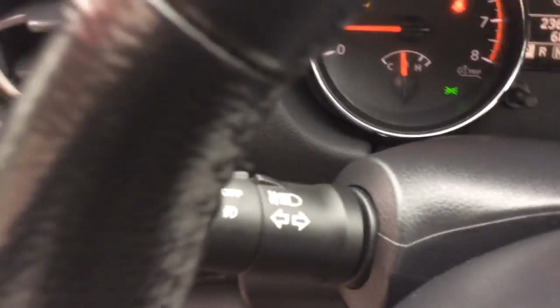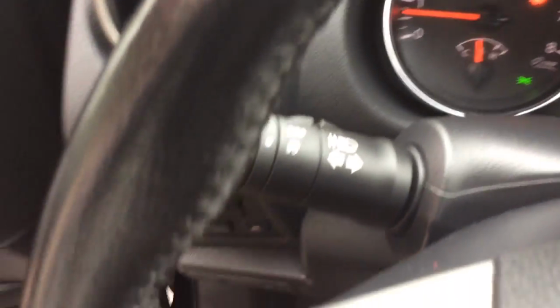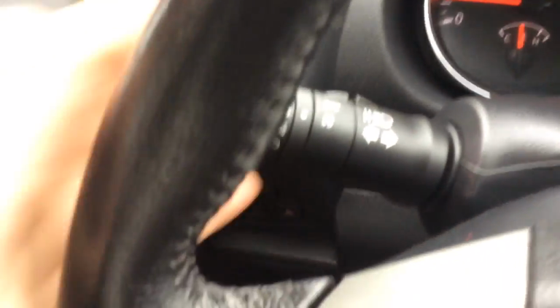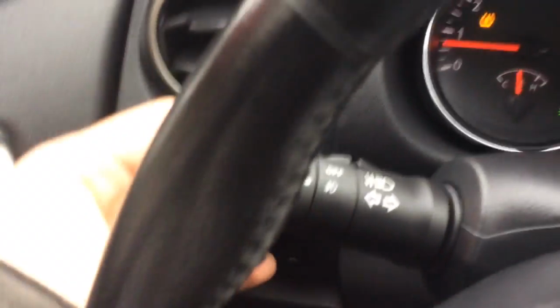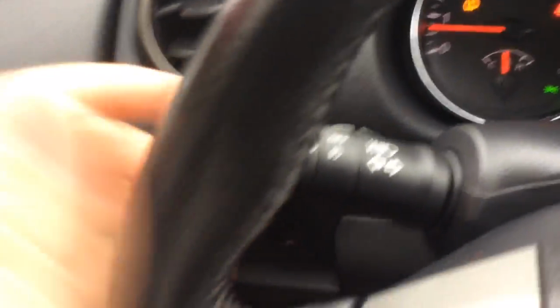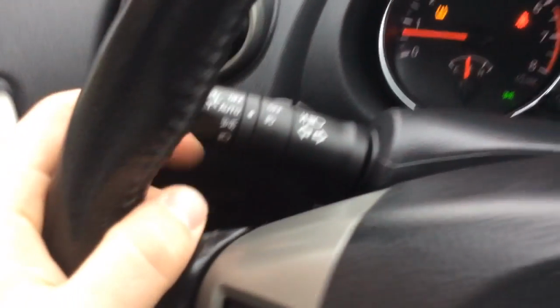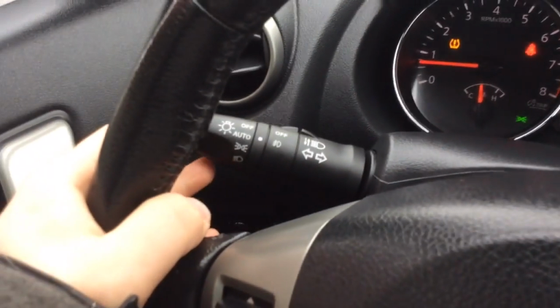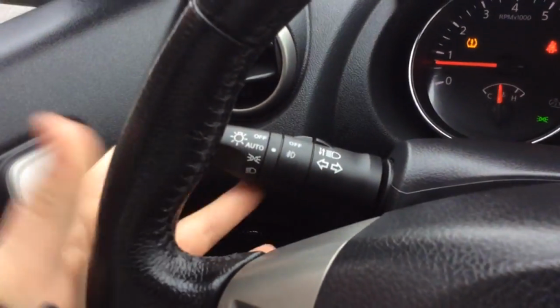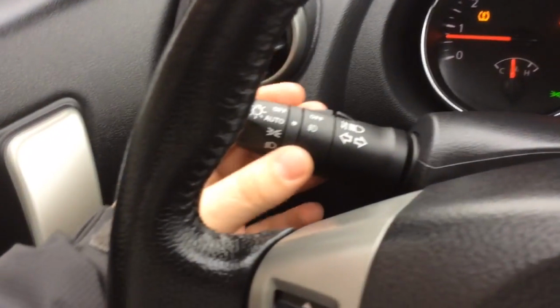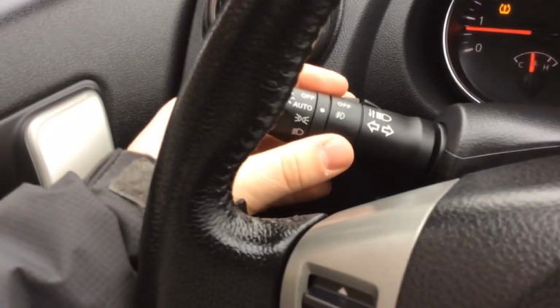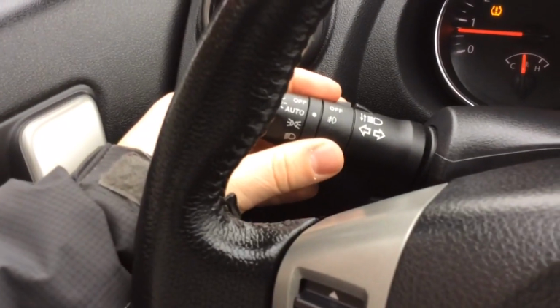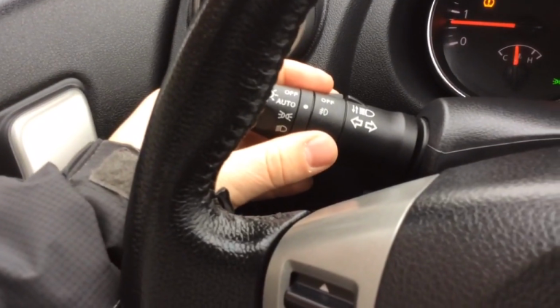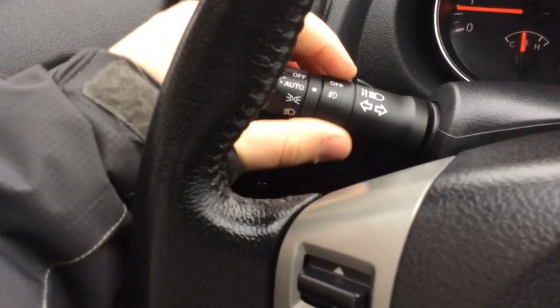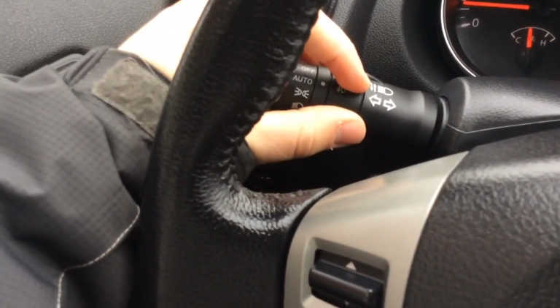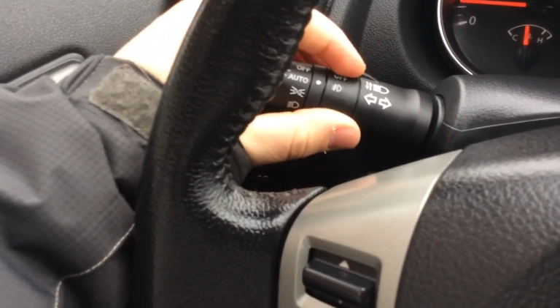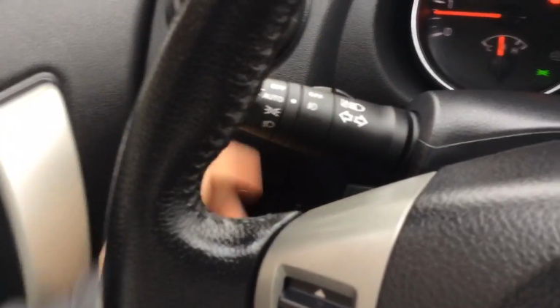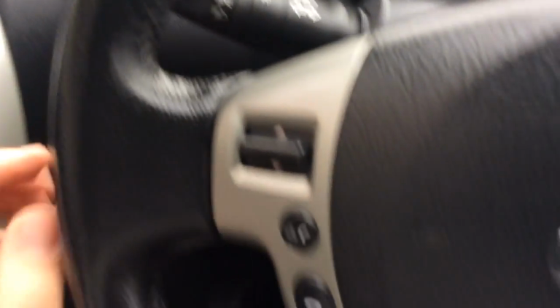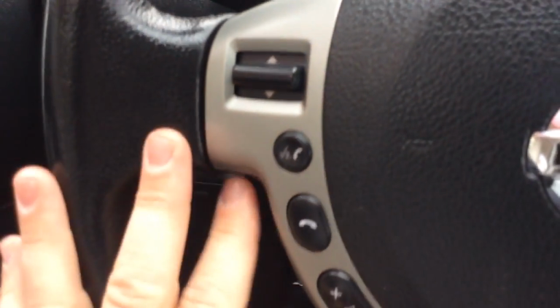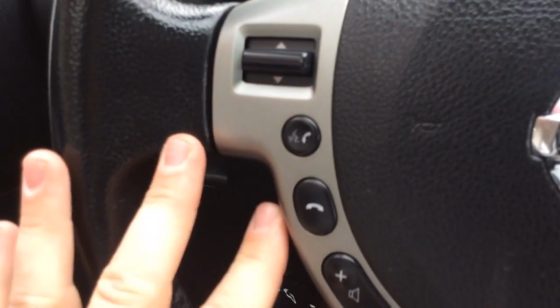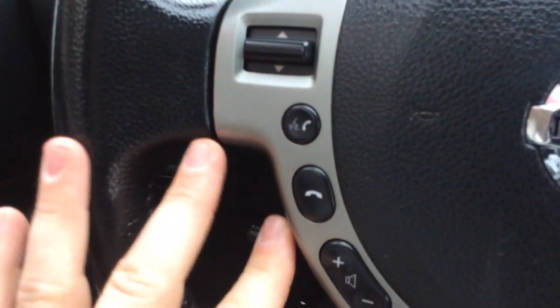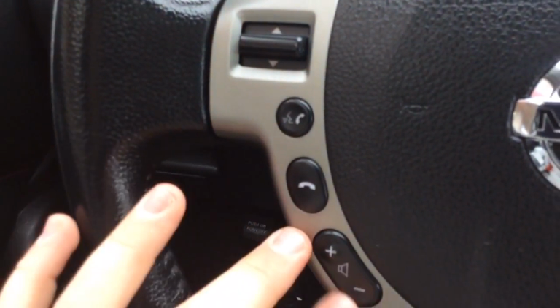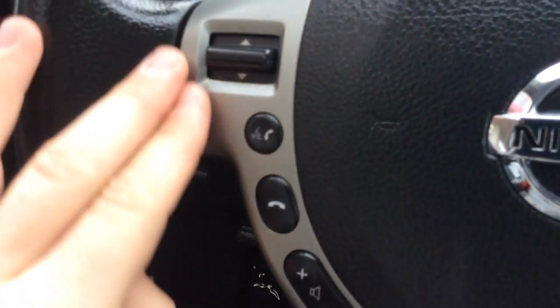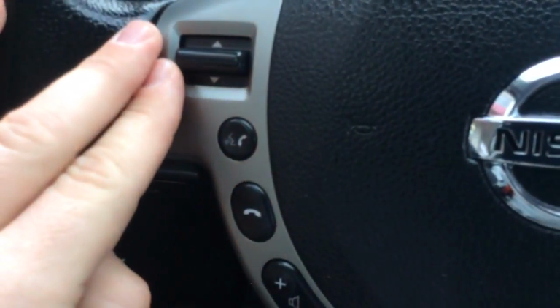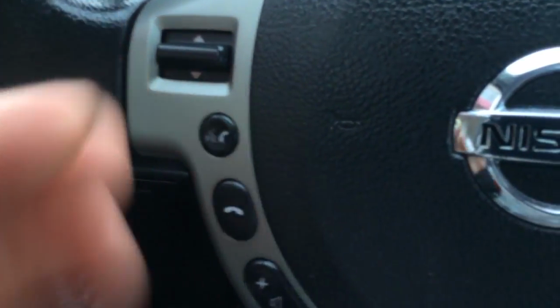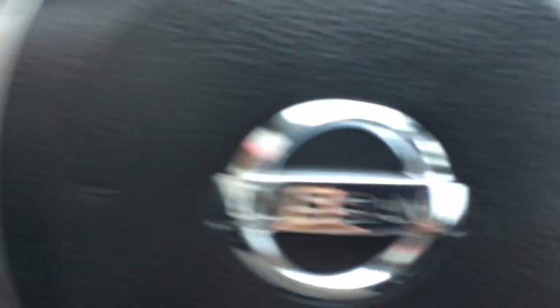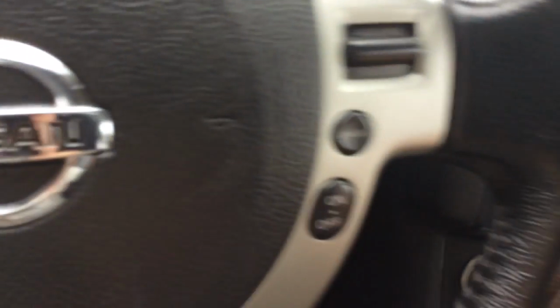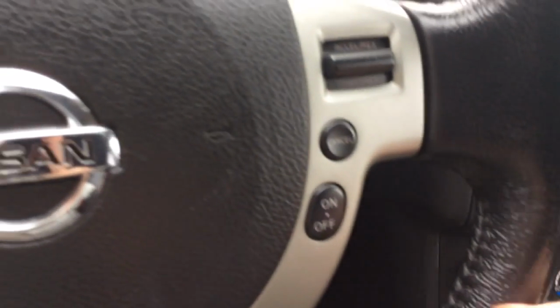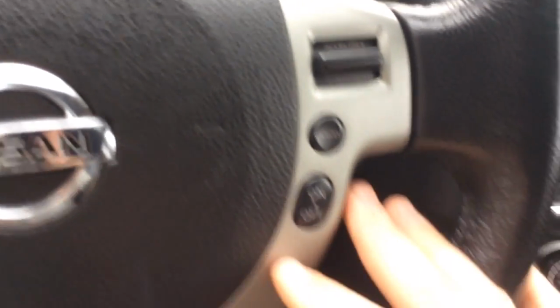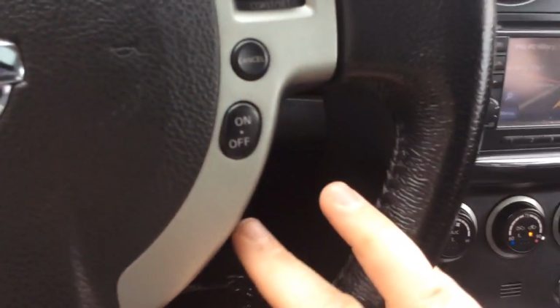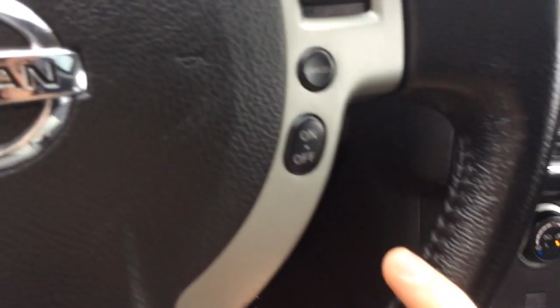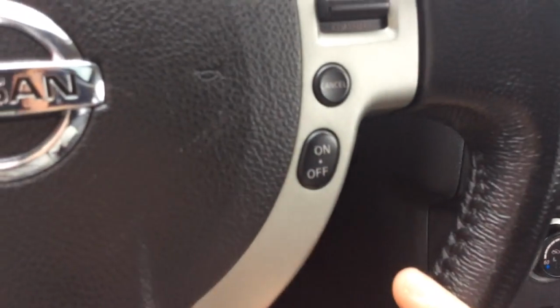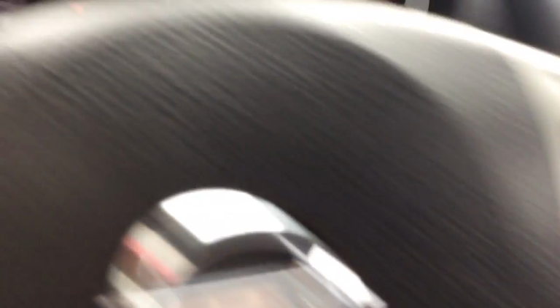It has the automatic light controls over here — you can switch the camera over — so you don't have to worry about leaving your headlights on. Also, it has fog lamps, controls for your radio over here, and controls for your cruise control on the left-hand side.